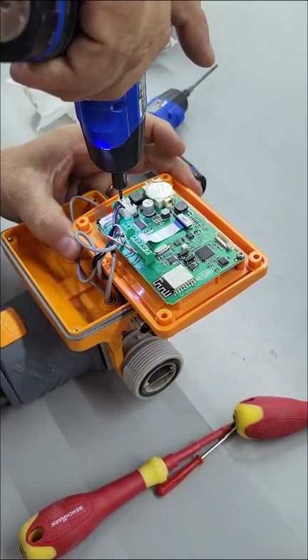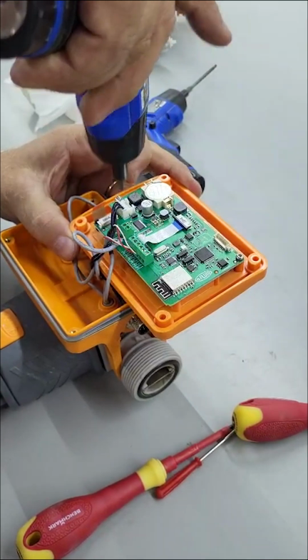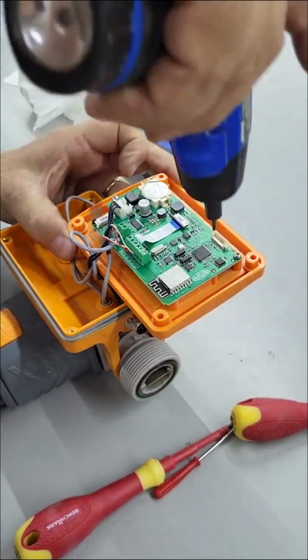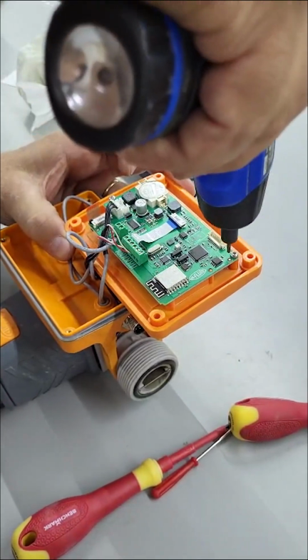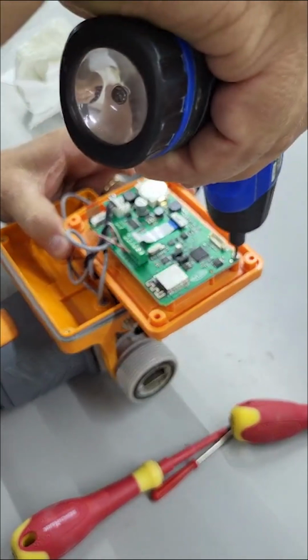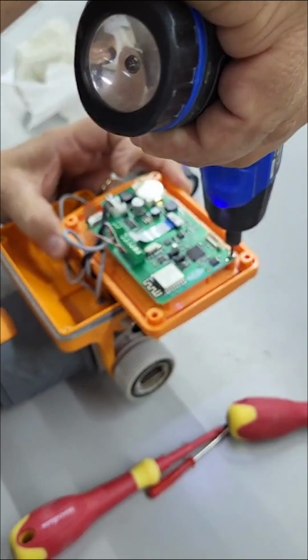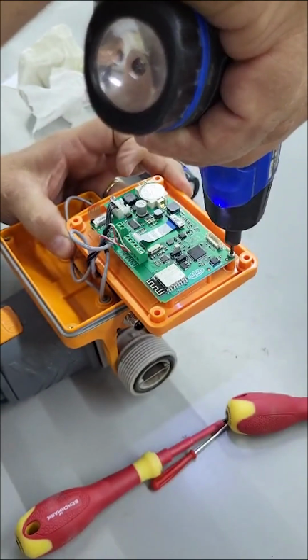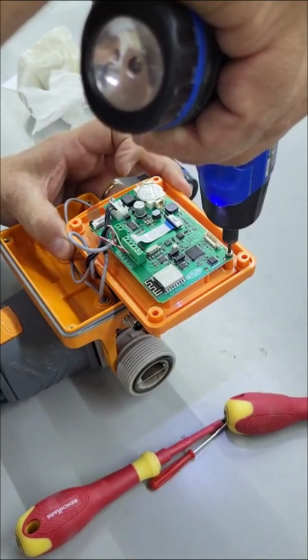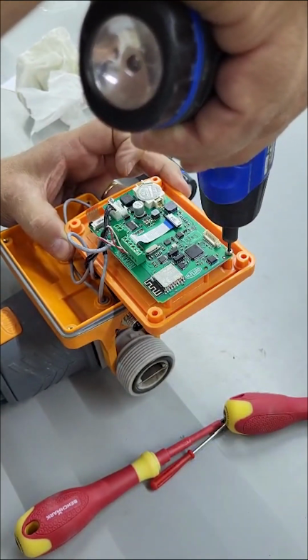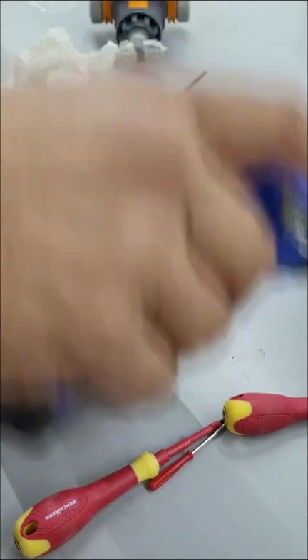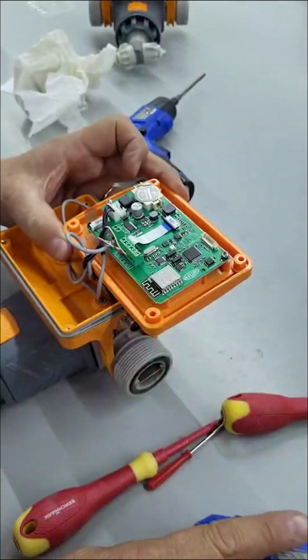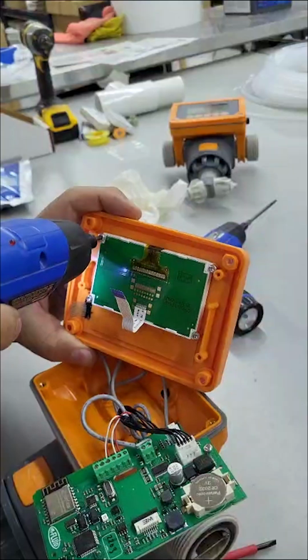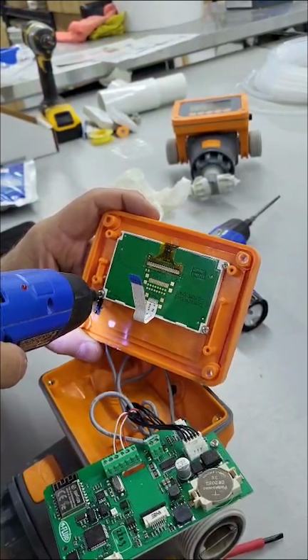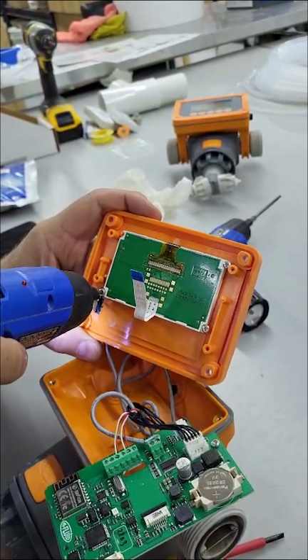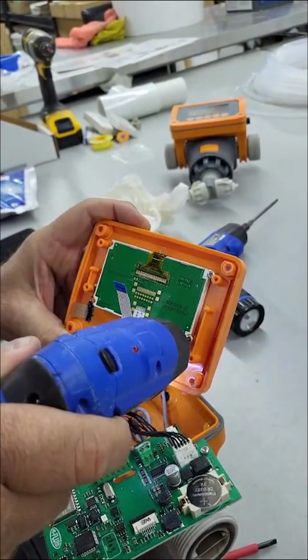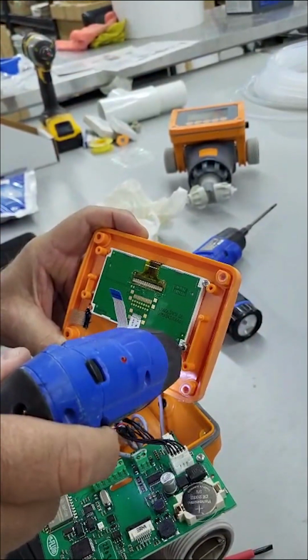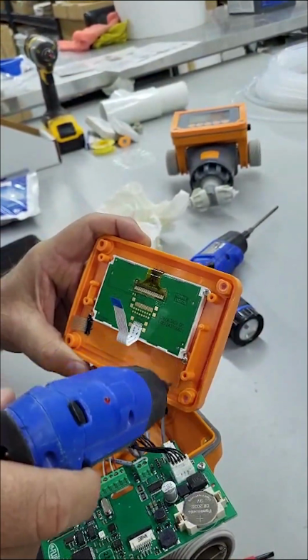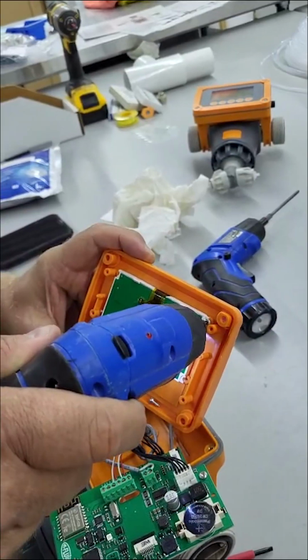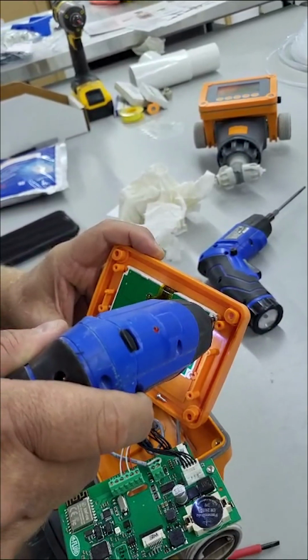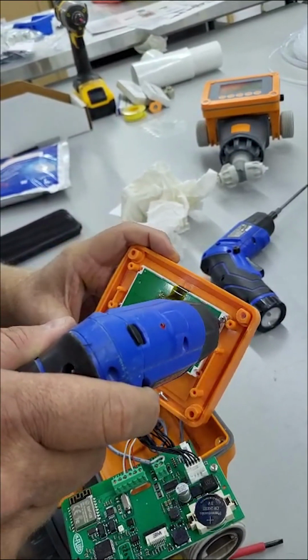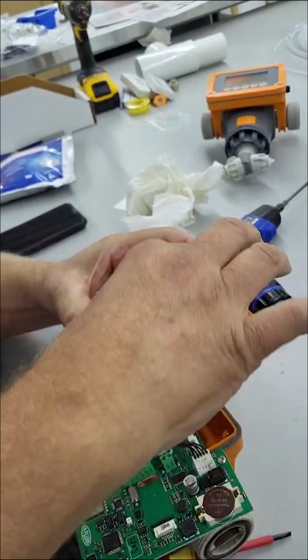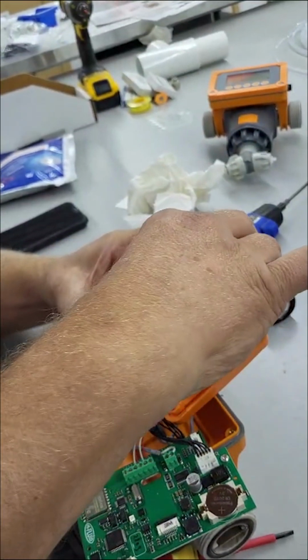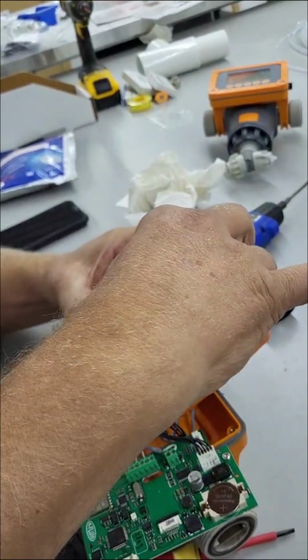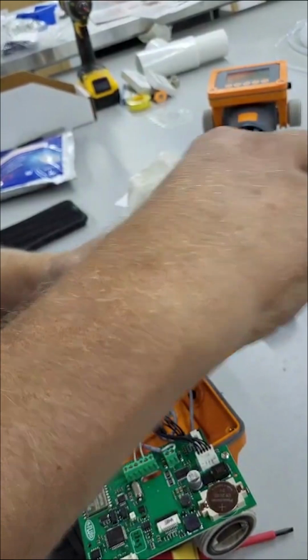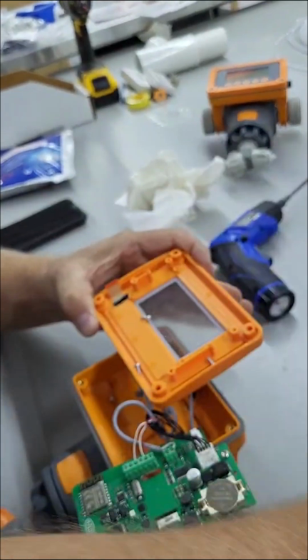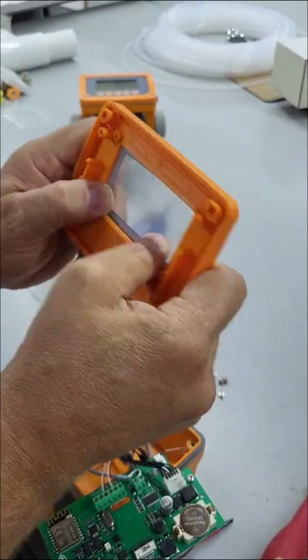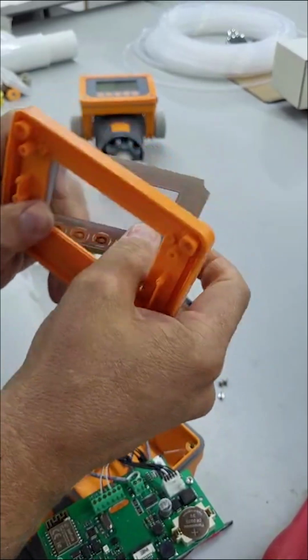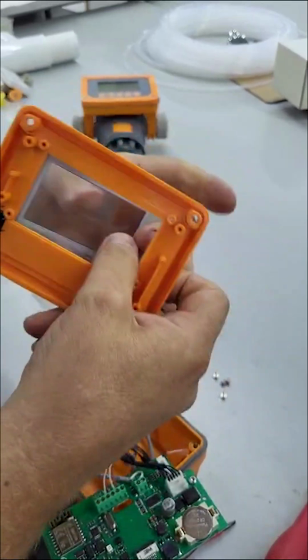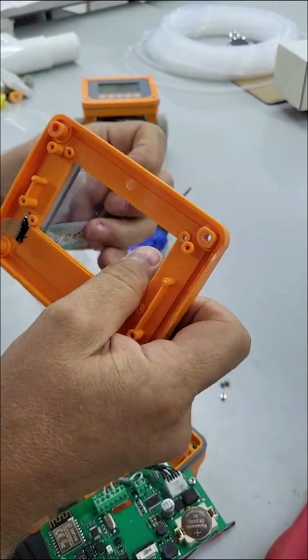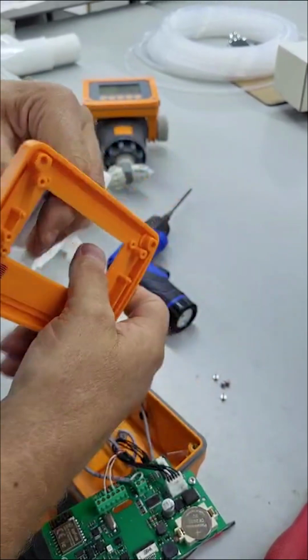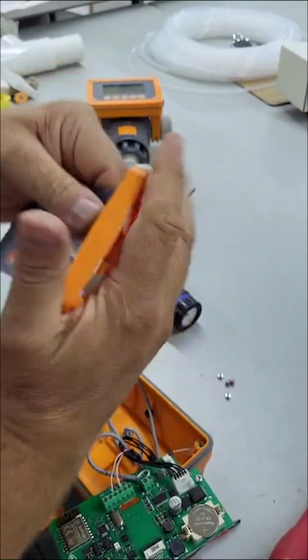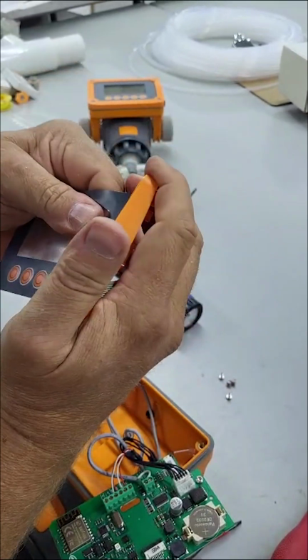Remove the two screws holding the main circuit board on the display assembly. Then remove the four screws holding the screen onto the display assembly and take the screen off. Reach through the back of the display assembly and pop out the screen membrane.